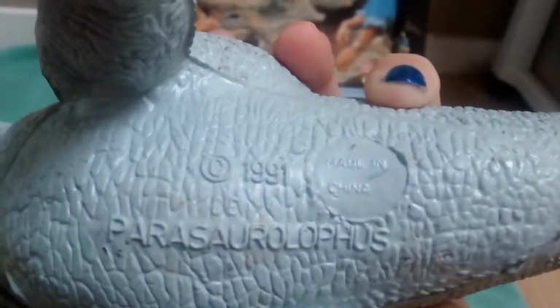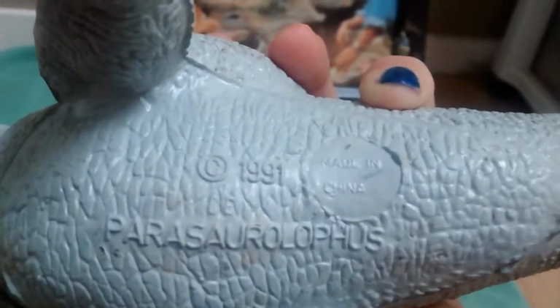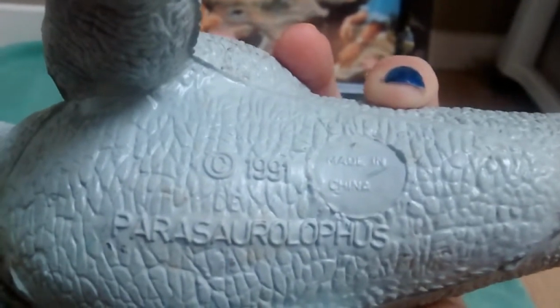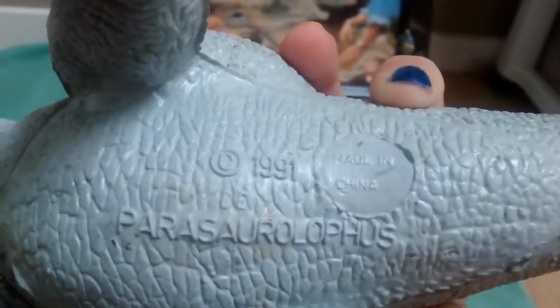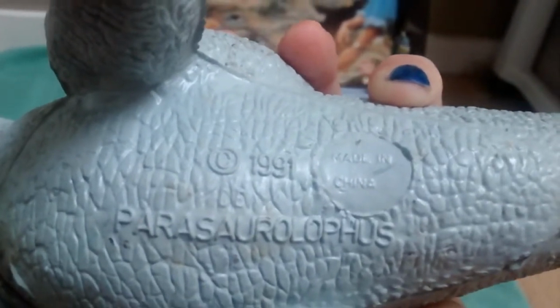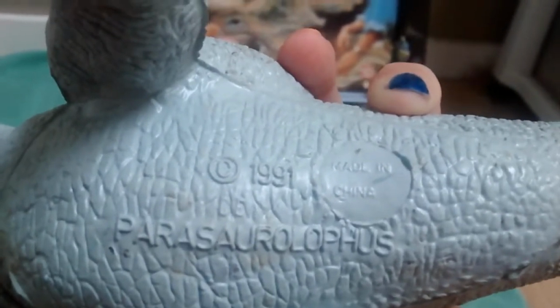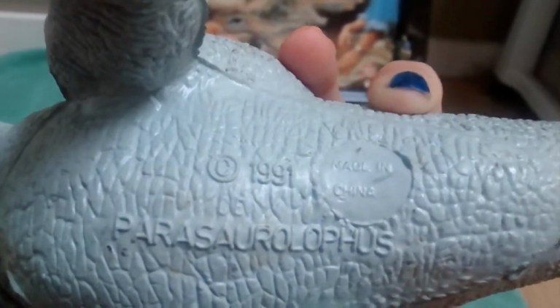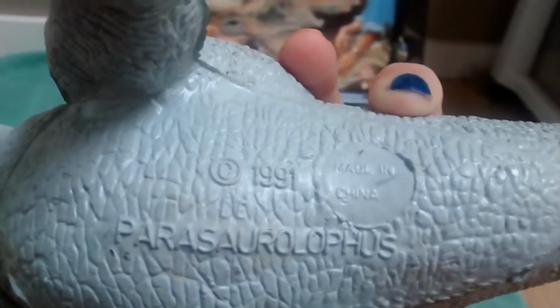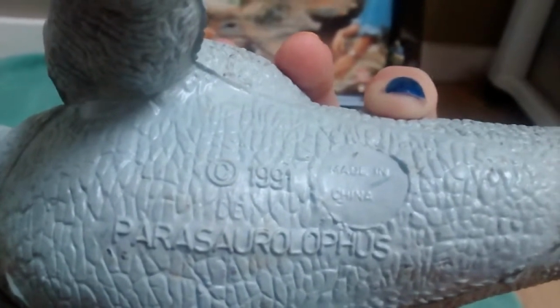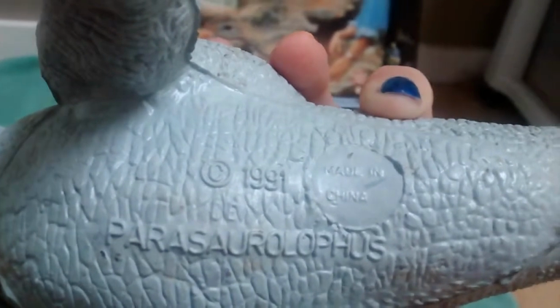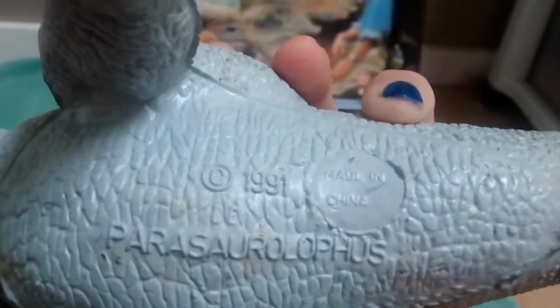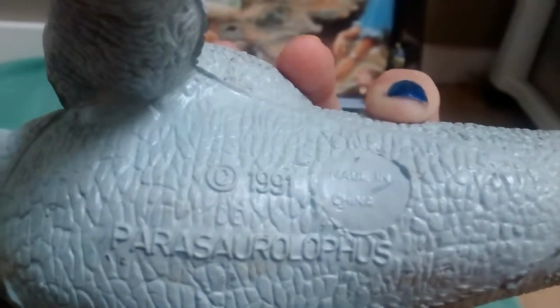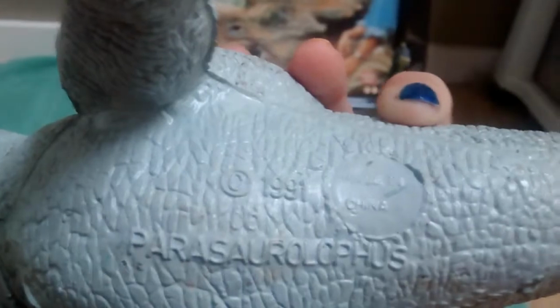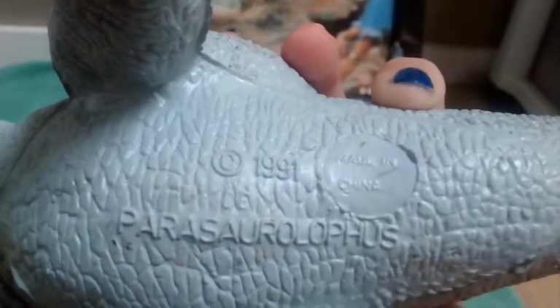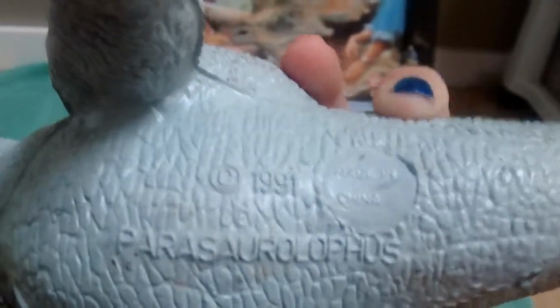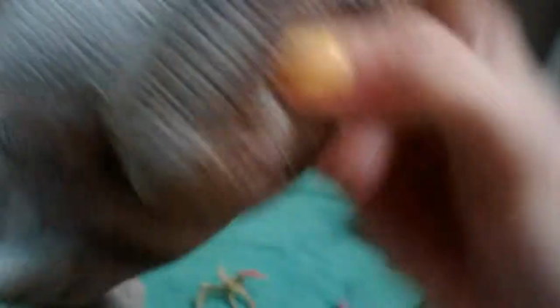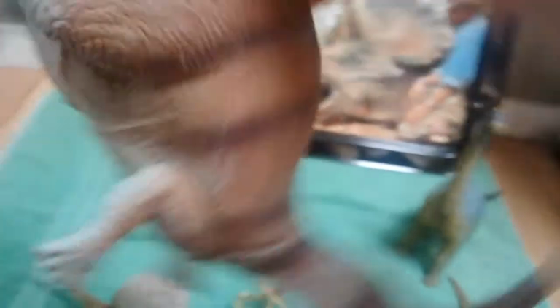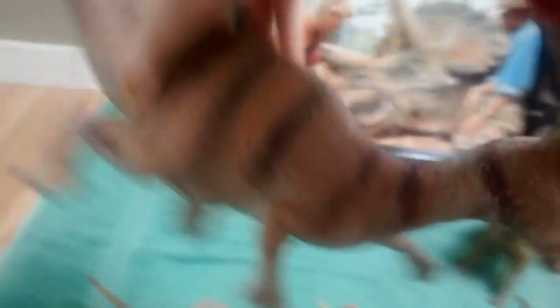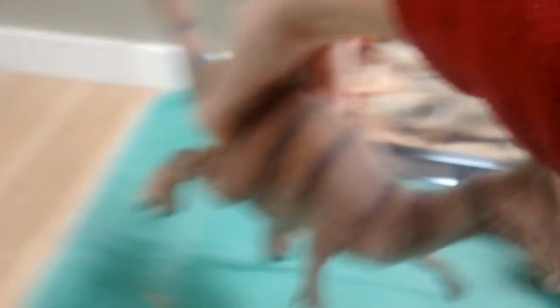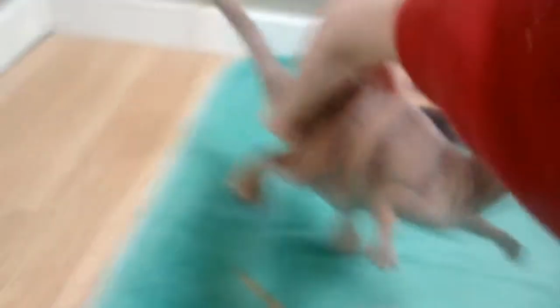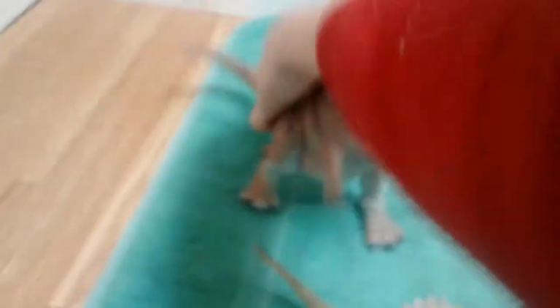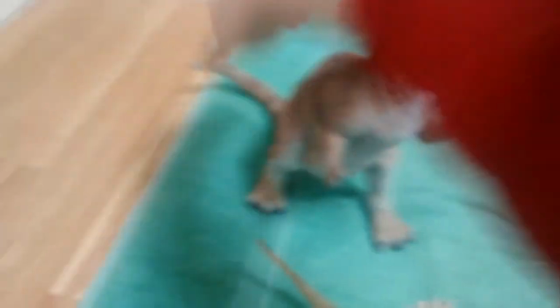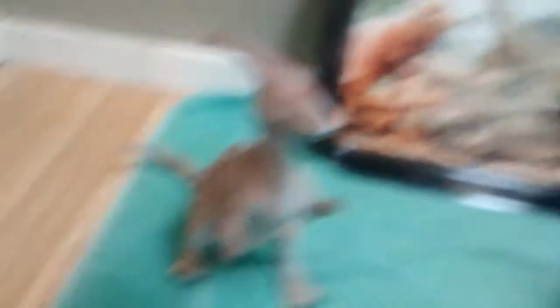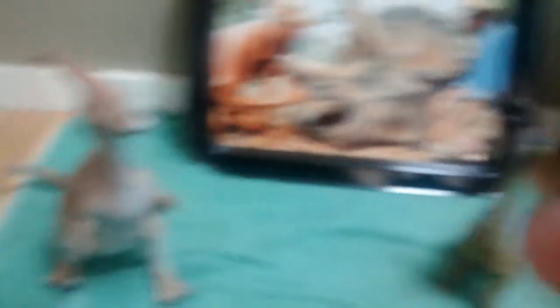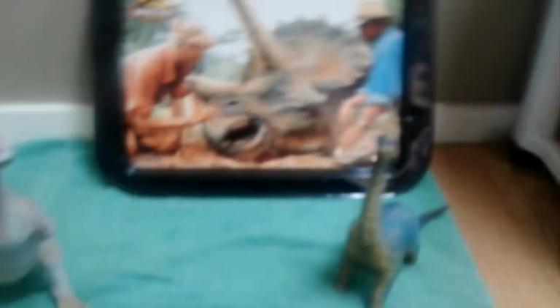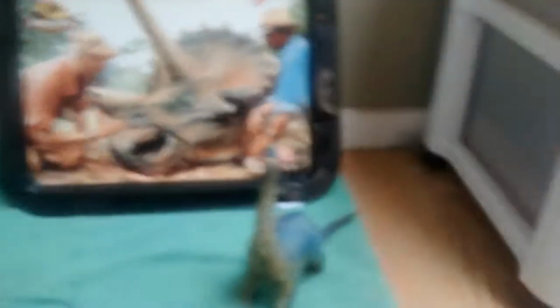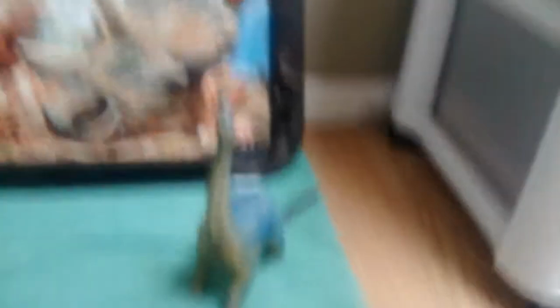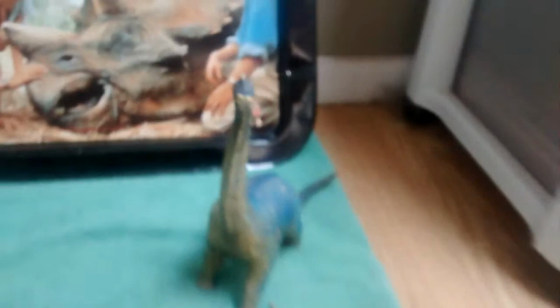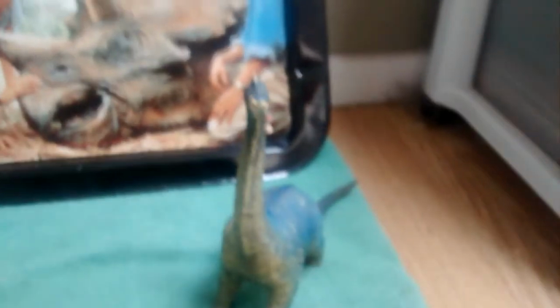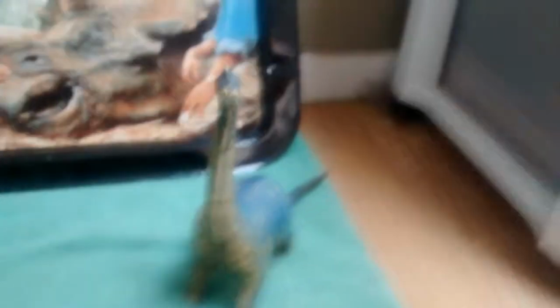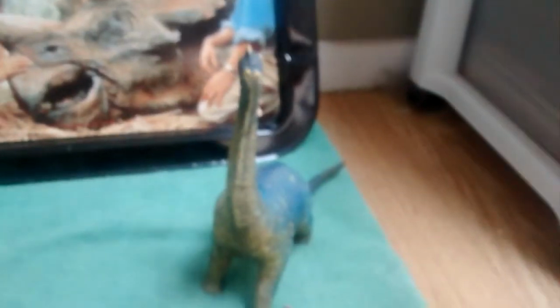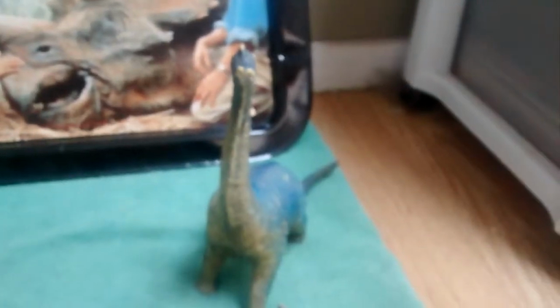Made in 1991, and that's Parasaurolophus — good on you for pronouncing it correctly. And then we've got the famous Brachiosaurus.